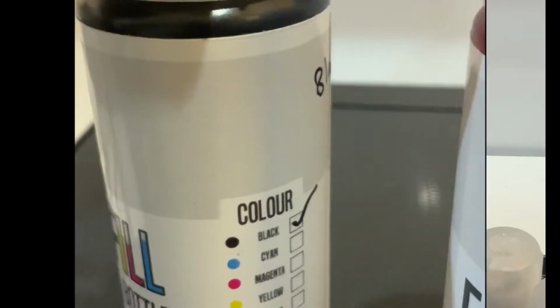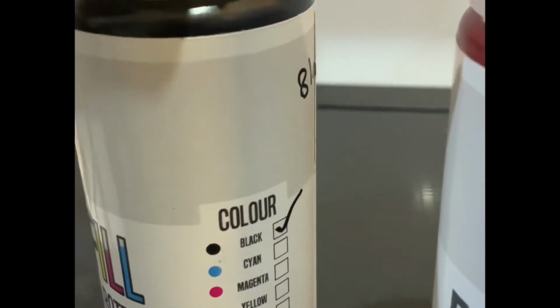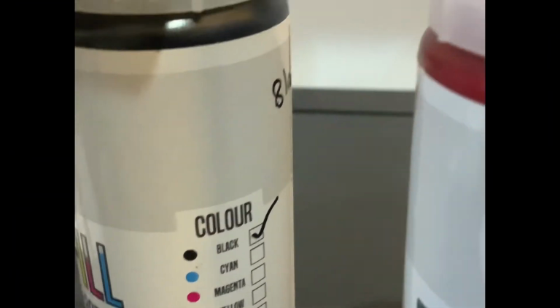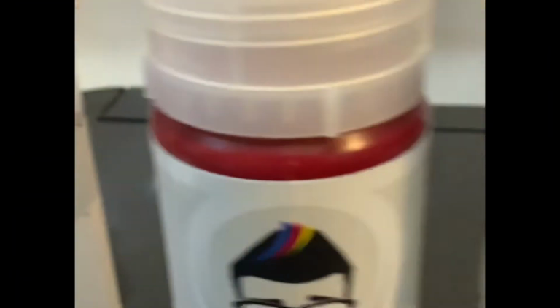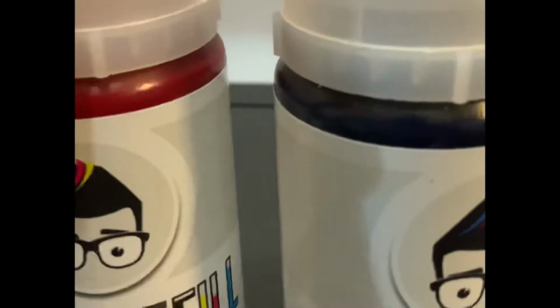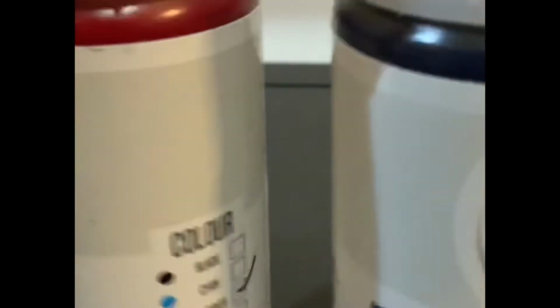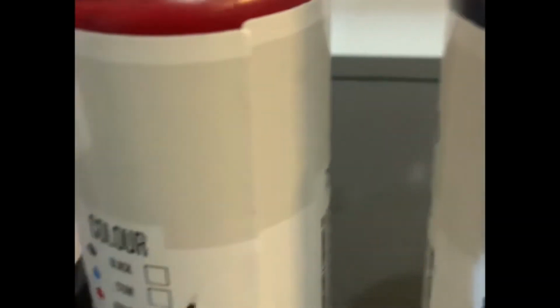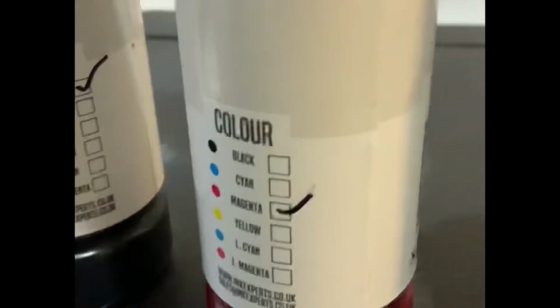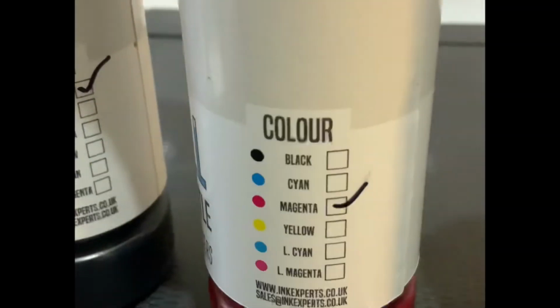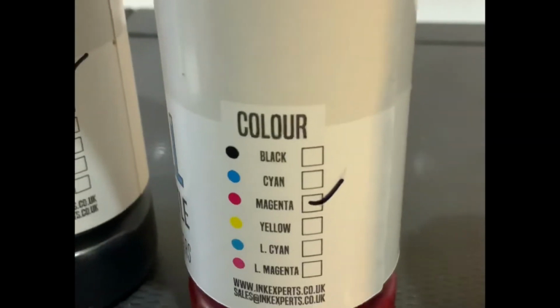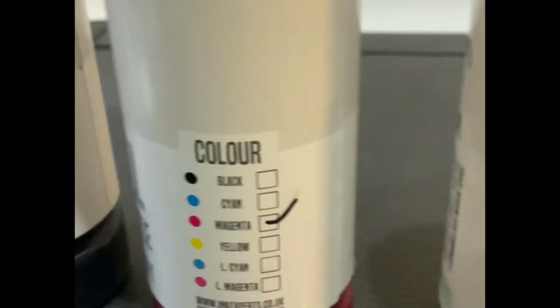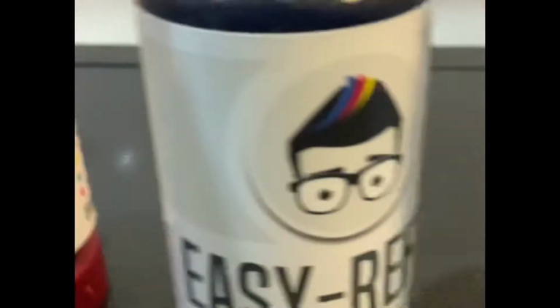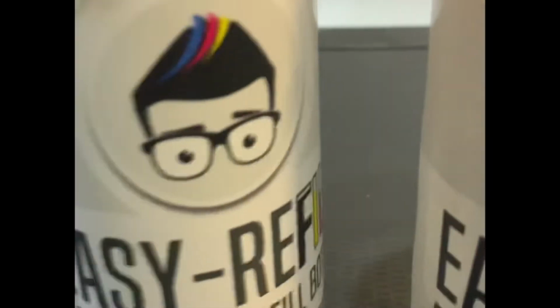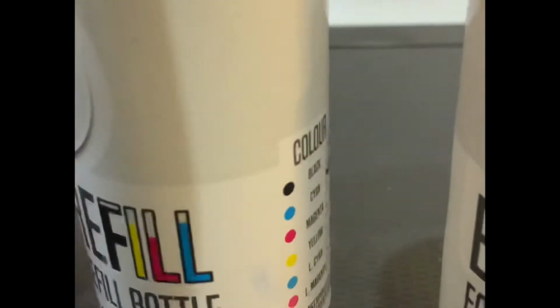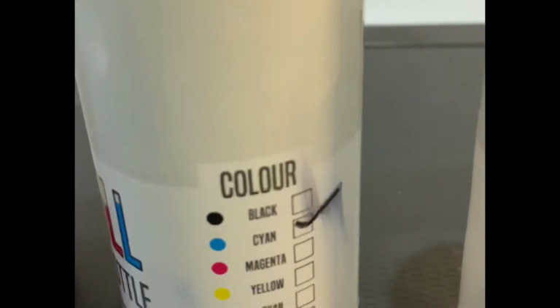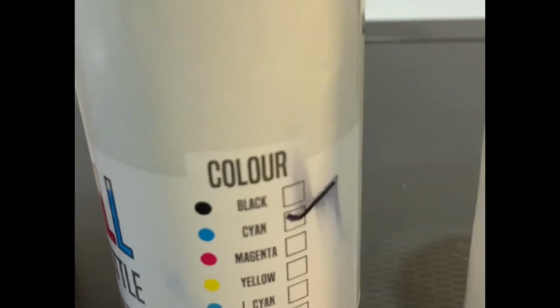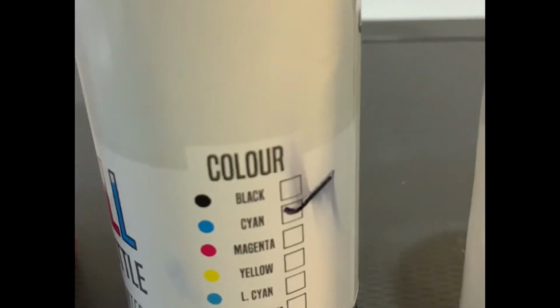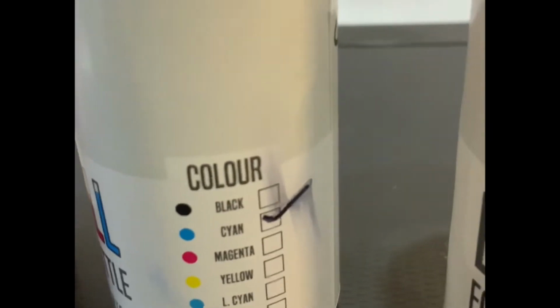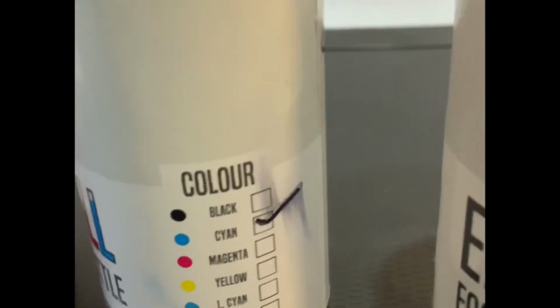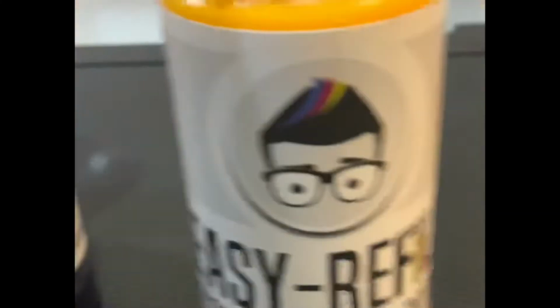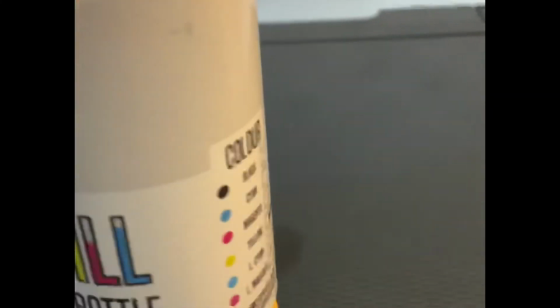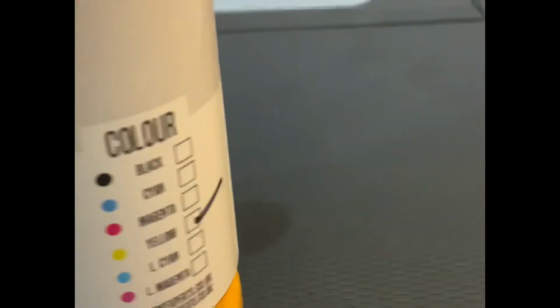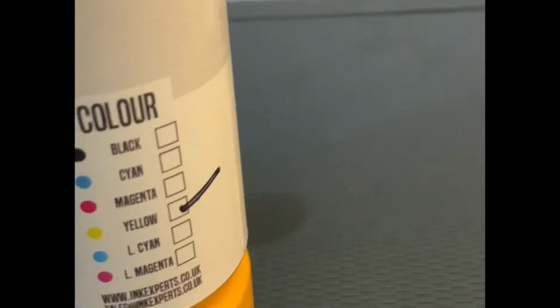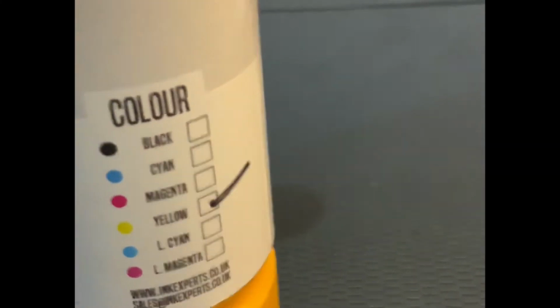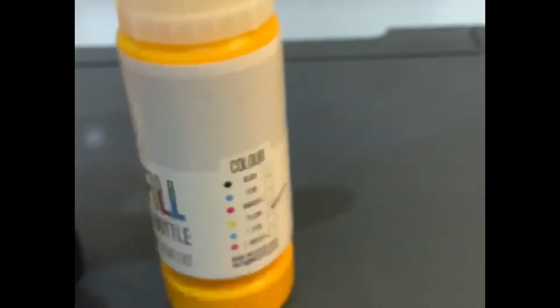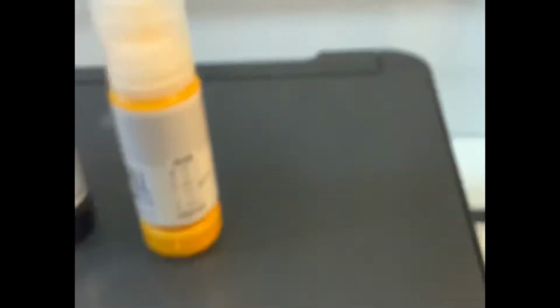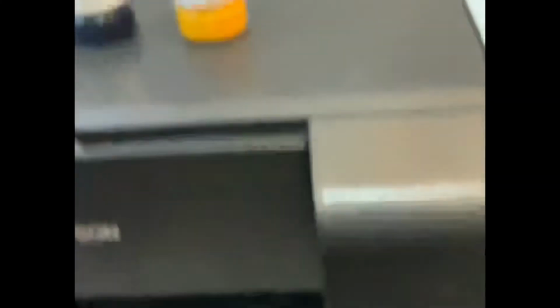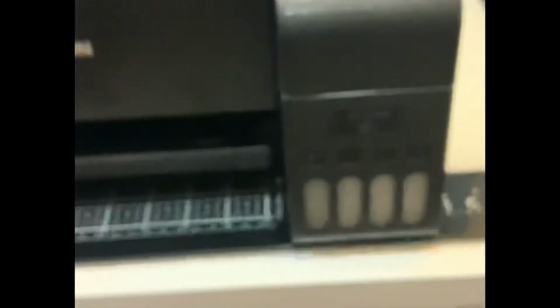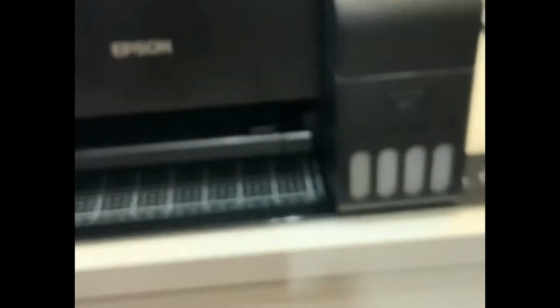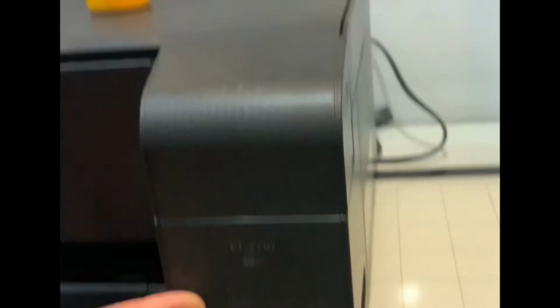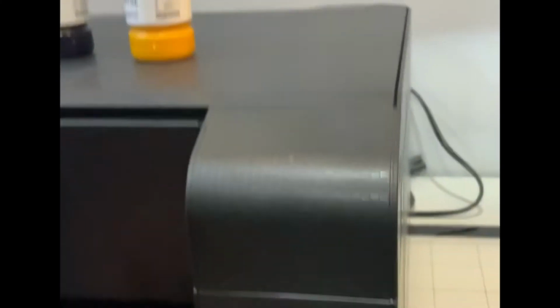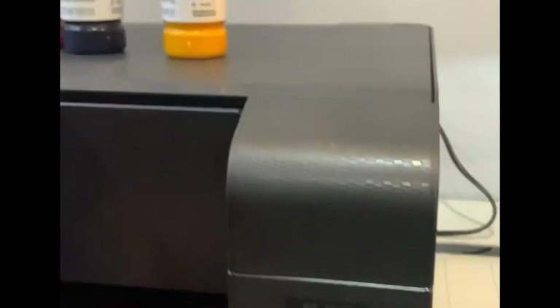These easy refill bottles make filling the tank with ink so much easier. On the printer there will be clear labels showing you where each of the inks goes.